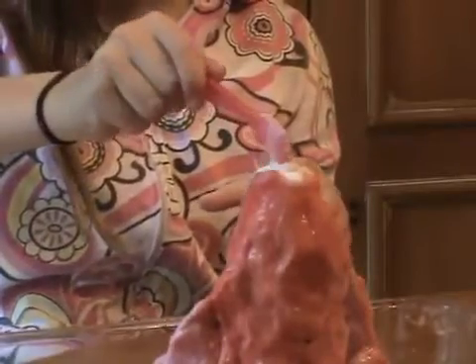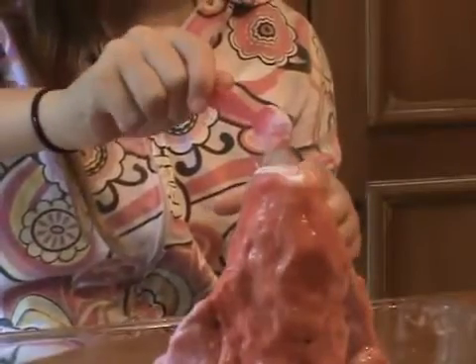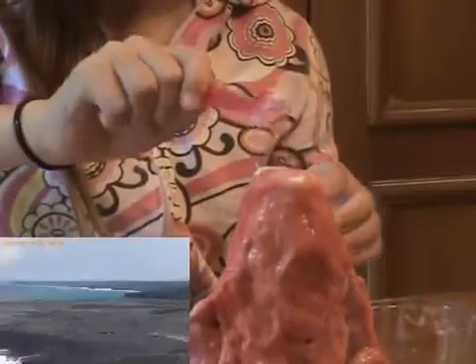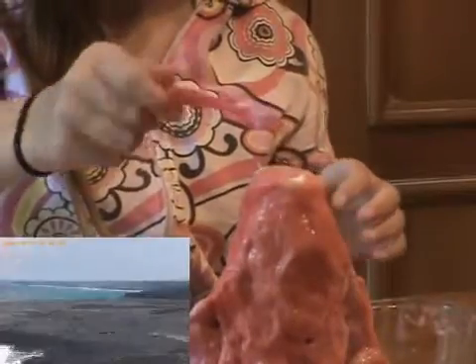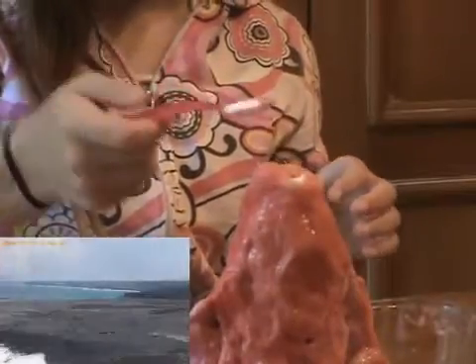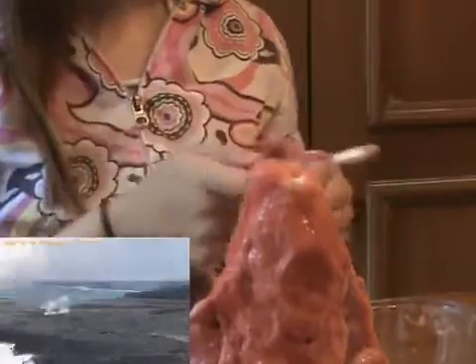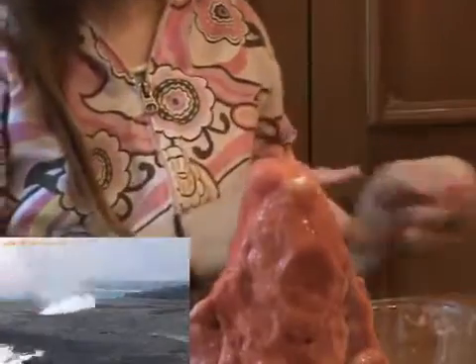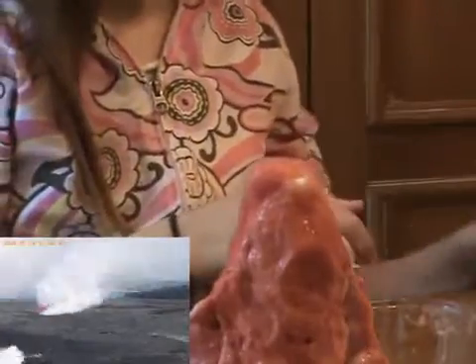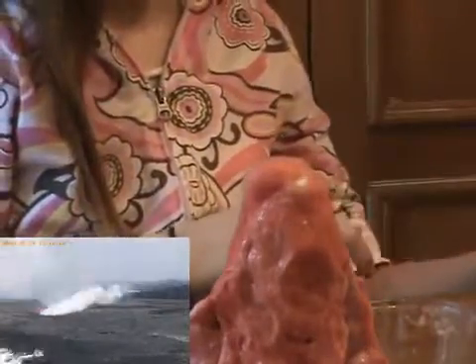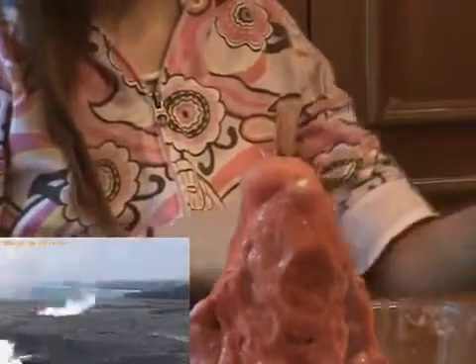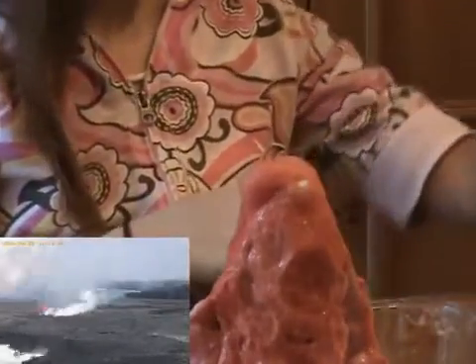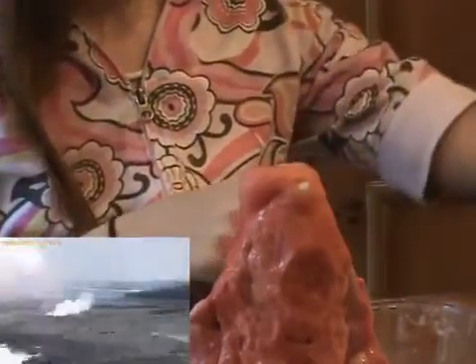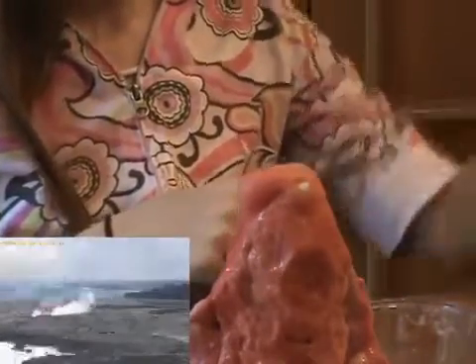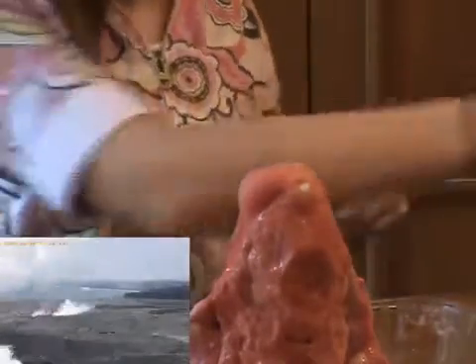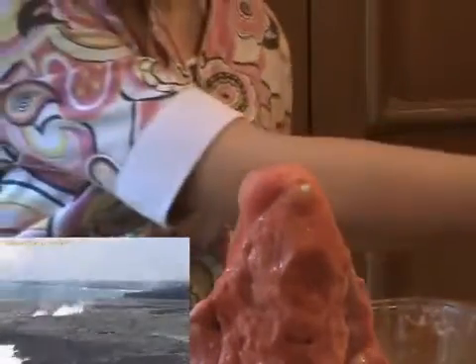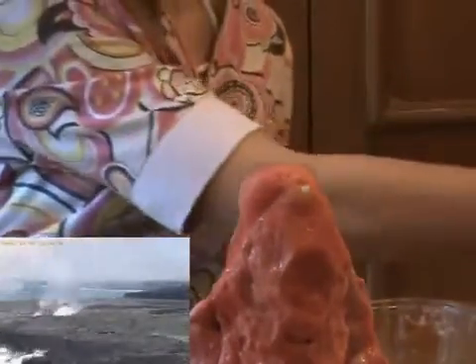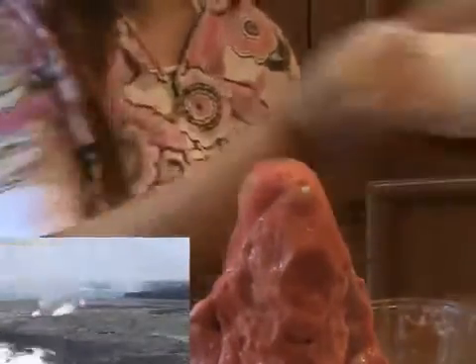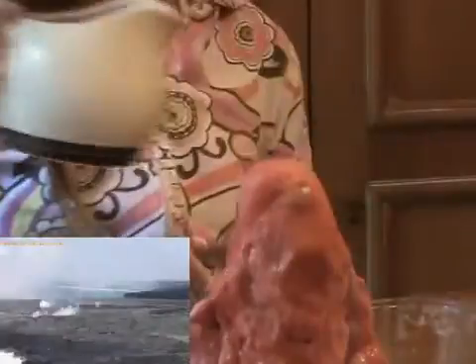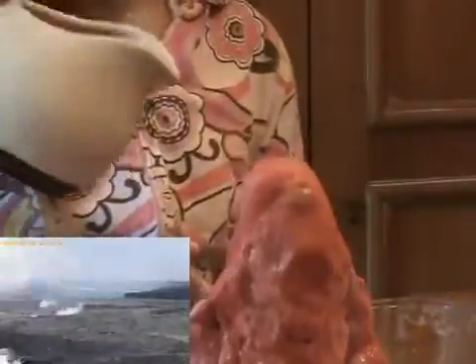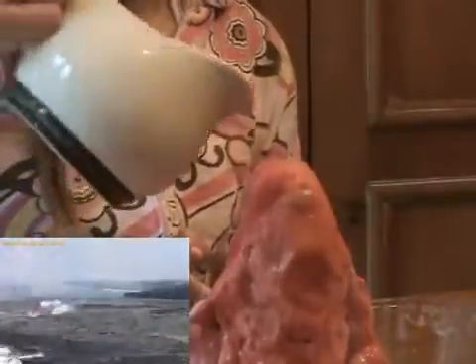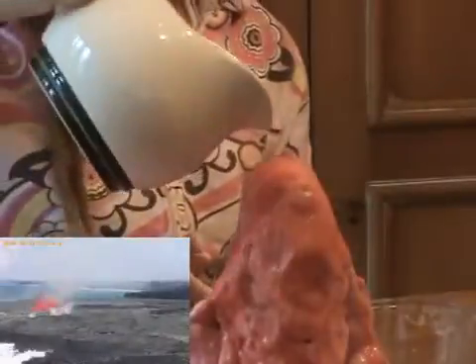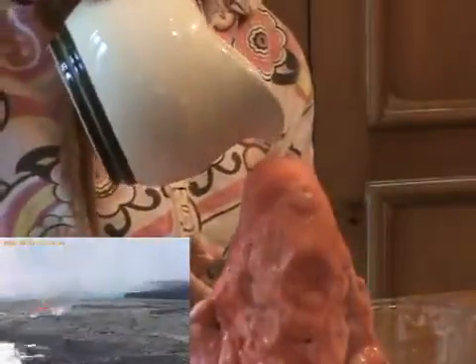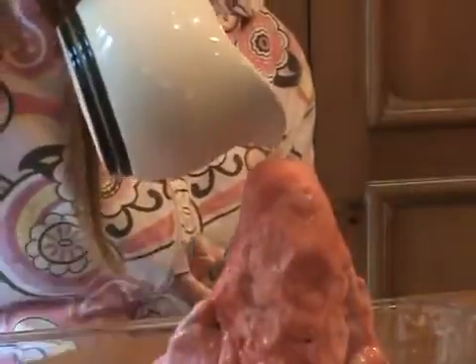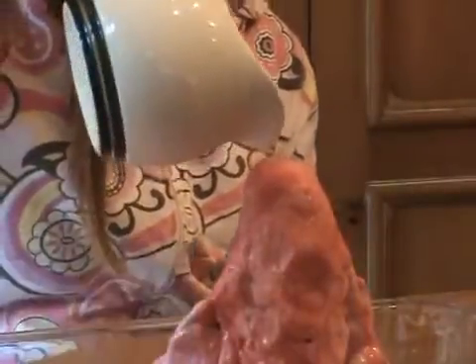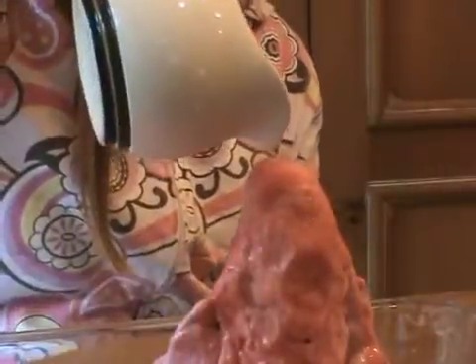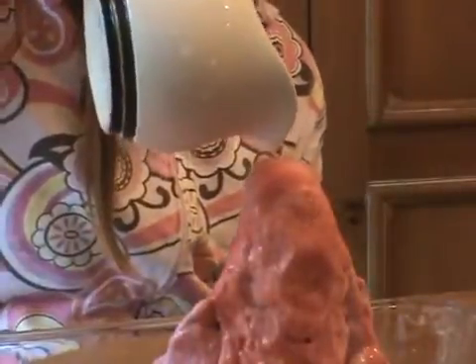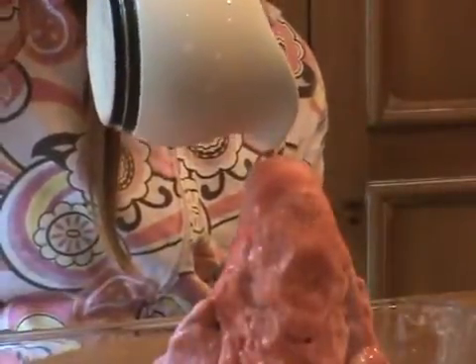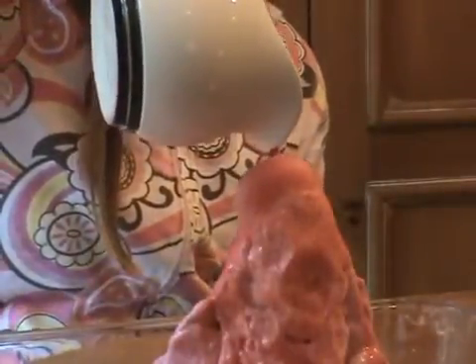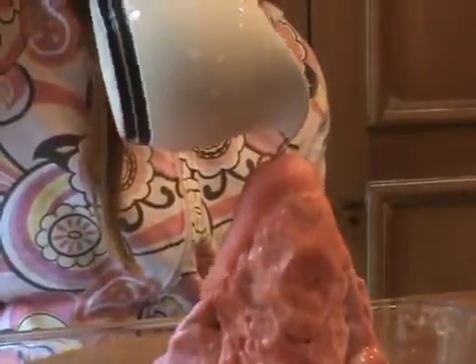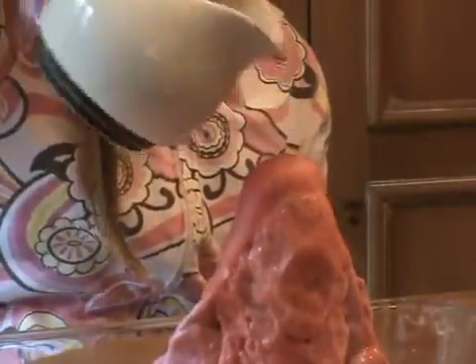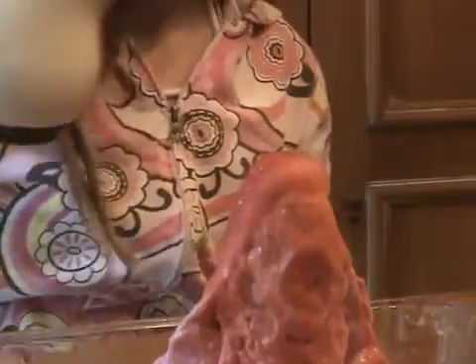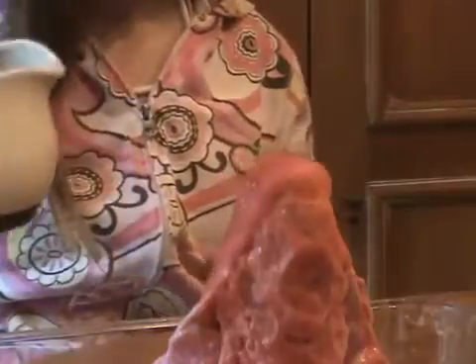Gases and molten rock escape from a real volcano in much the same way as the carbon dioxide and water-based lava are forced out of the model volcano. You can recharge the volcano by adding more baking soda and vinegar so you can have as many eruptions as you like.